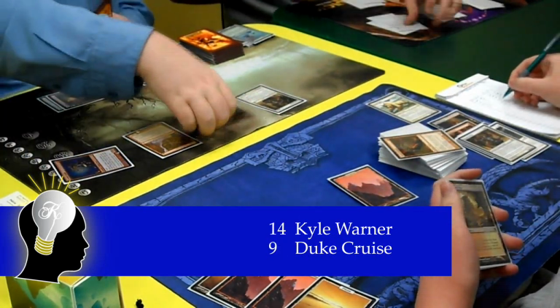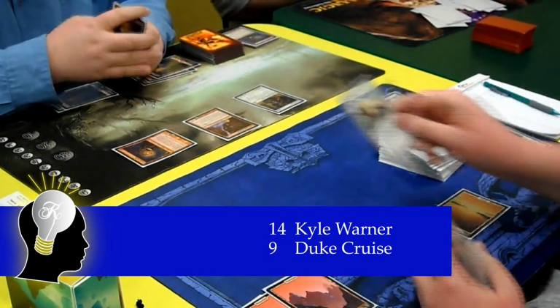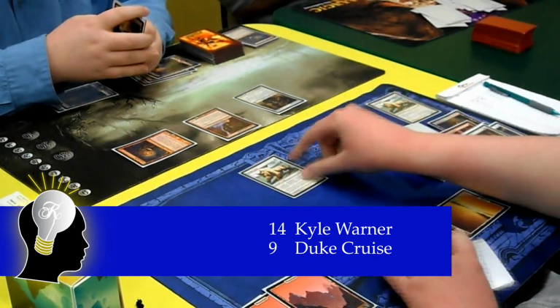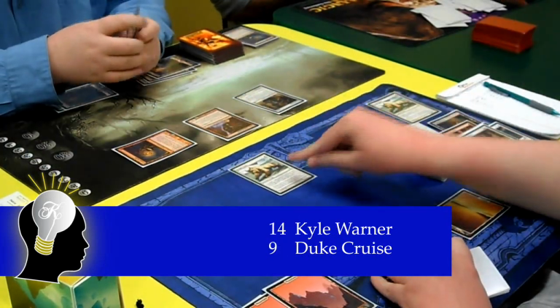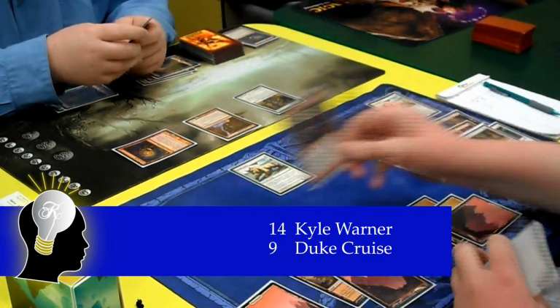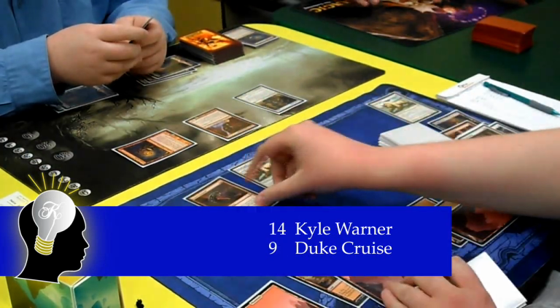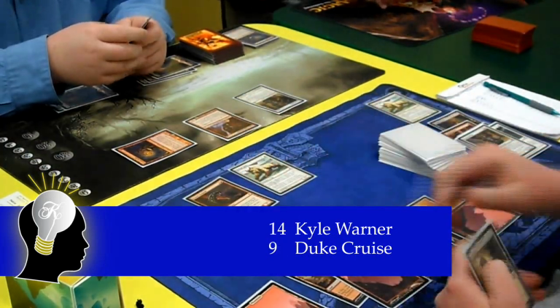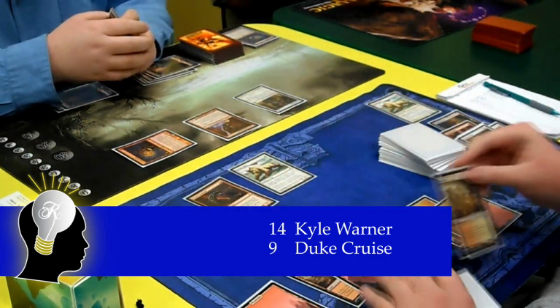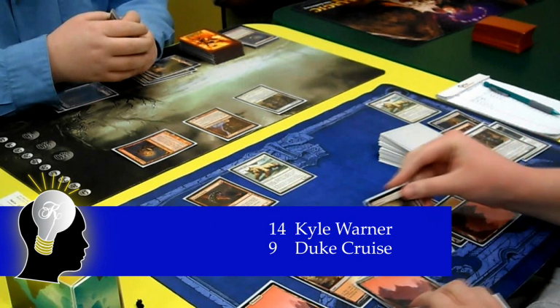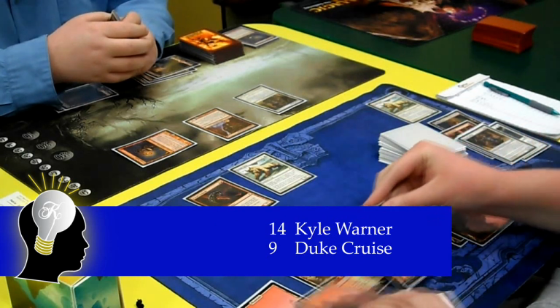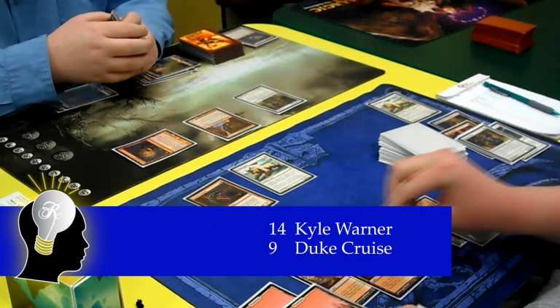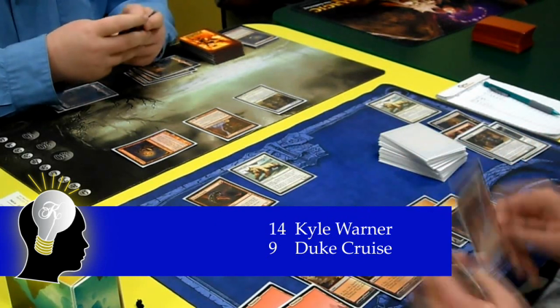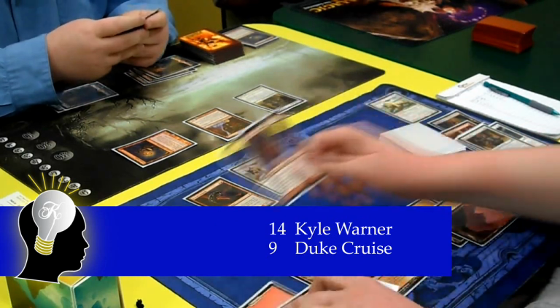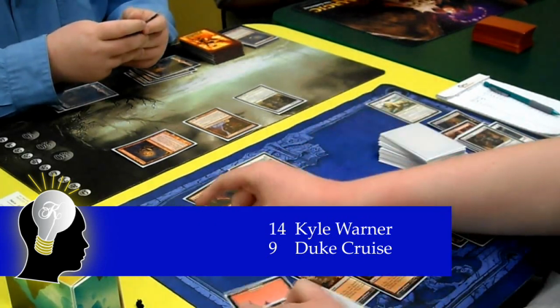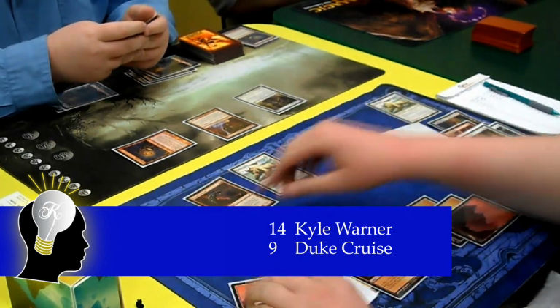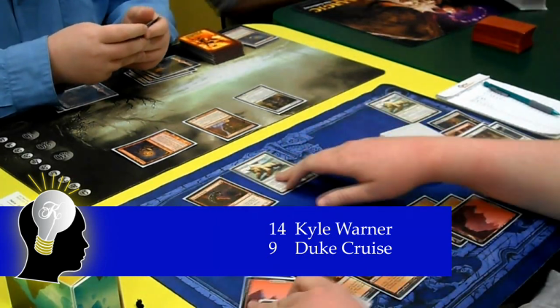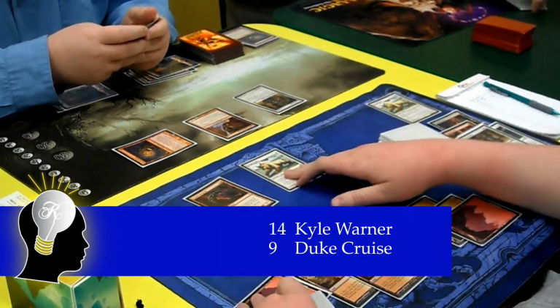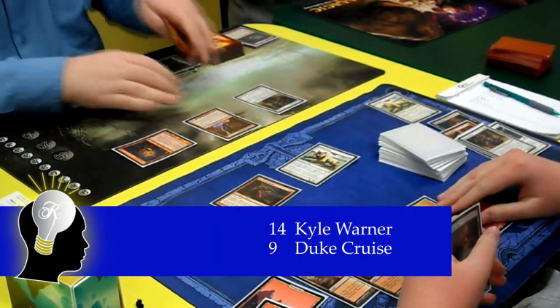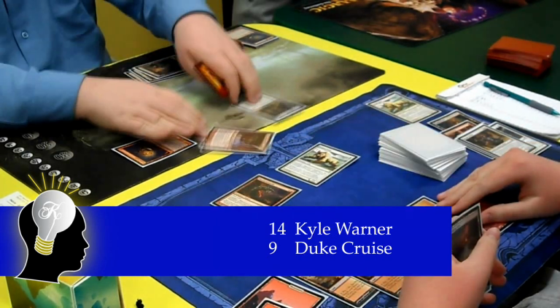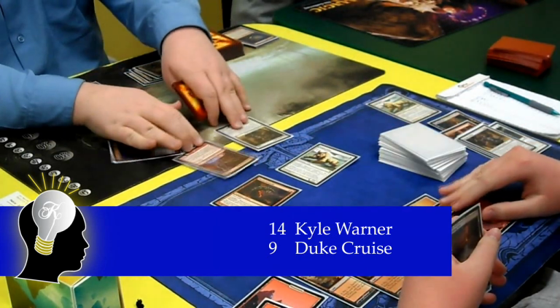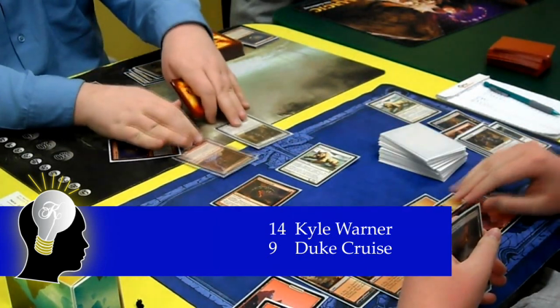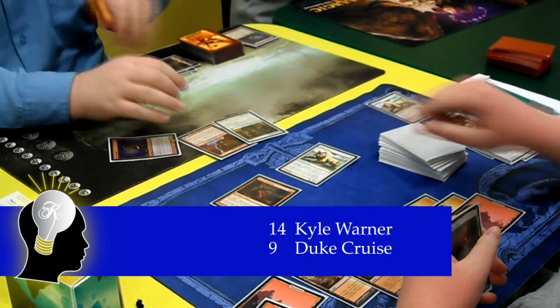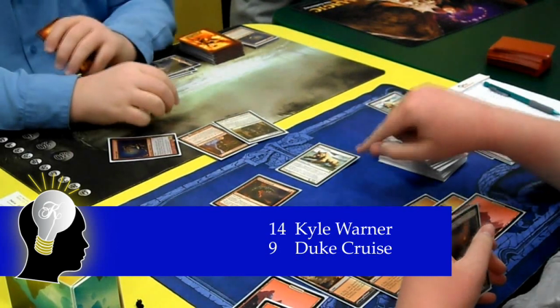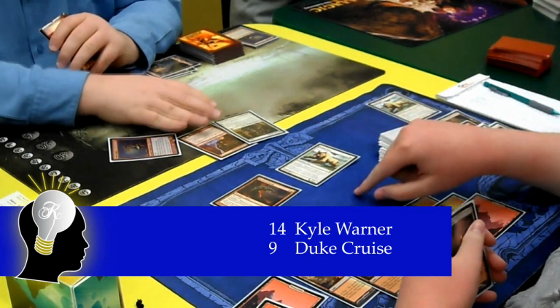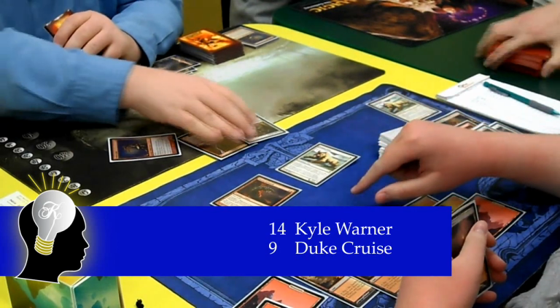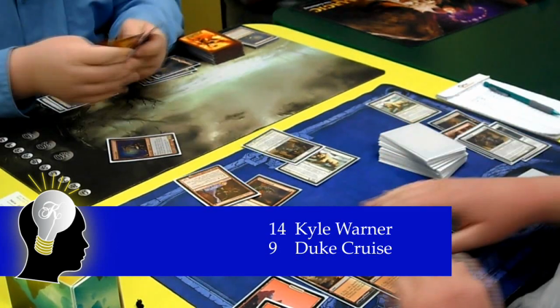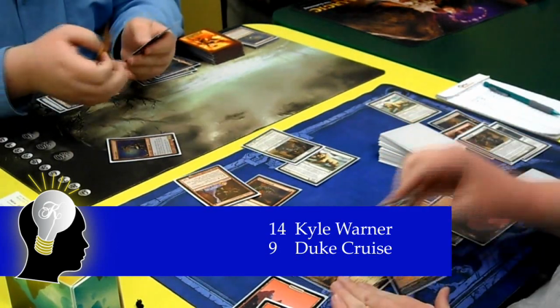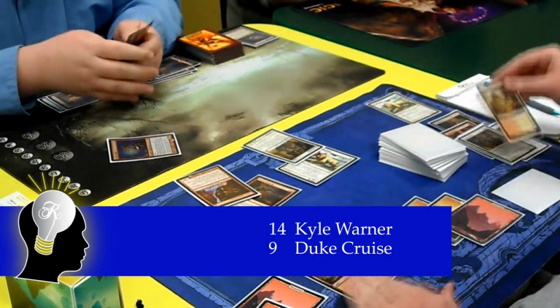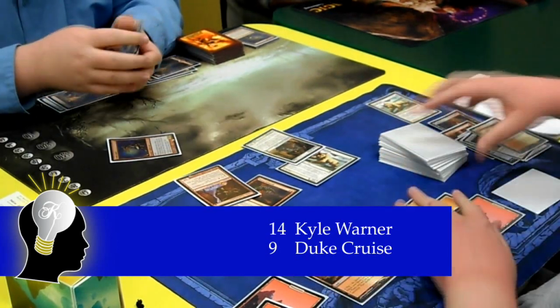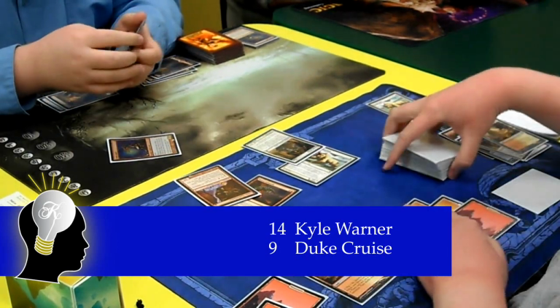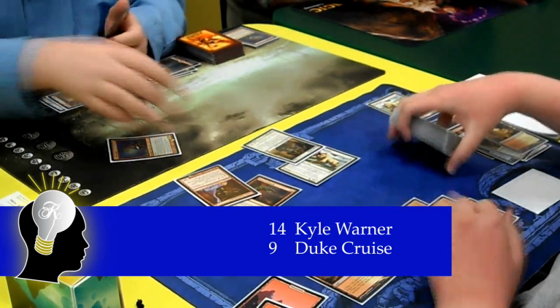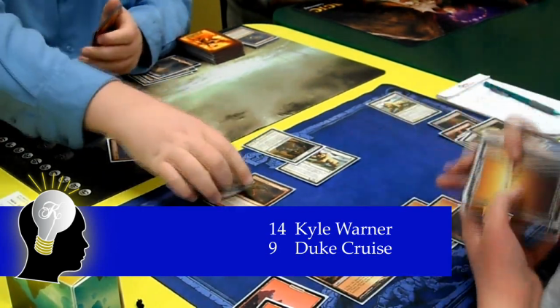Duke casts a Steplinks and a Plated Geopede, then lays down a land for the turn to pump them. He then casts a Bushwhacker to kick them and swings. Kyle decides to block with his Ranger of Eos, then his Bushwhacker, and Duke cracks one of his Fetchlands to keep his two creatures alive.